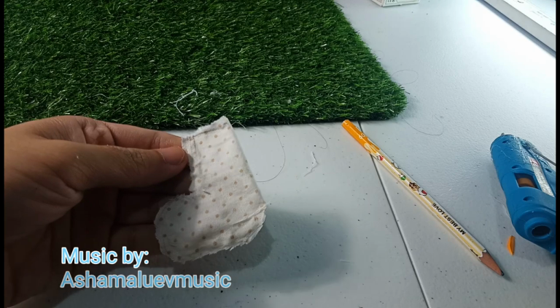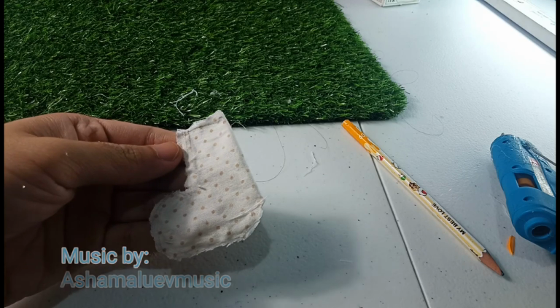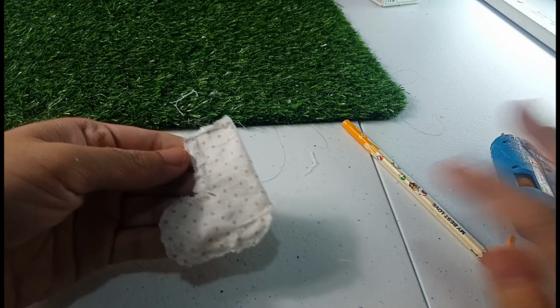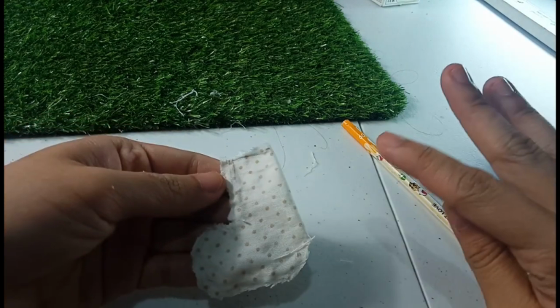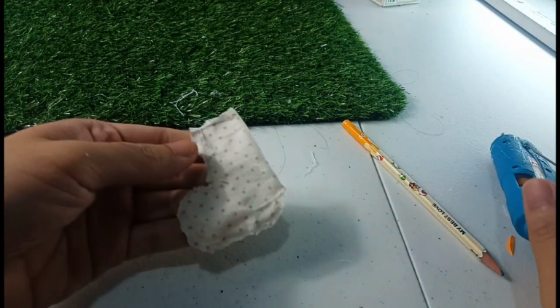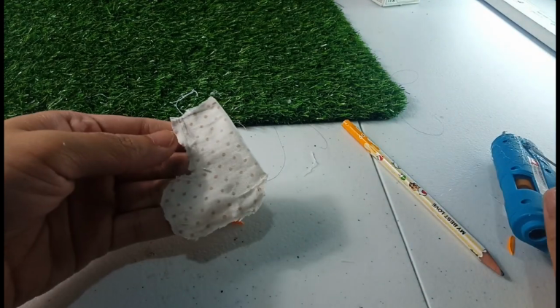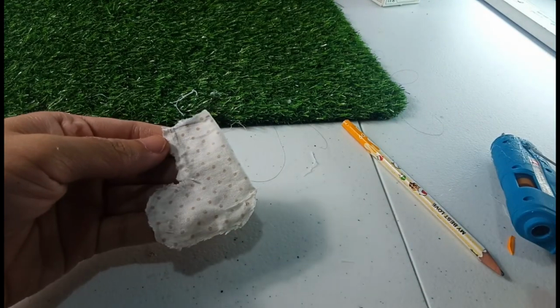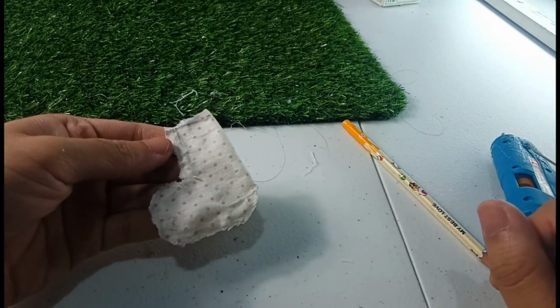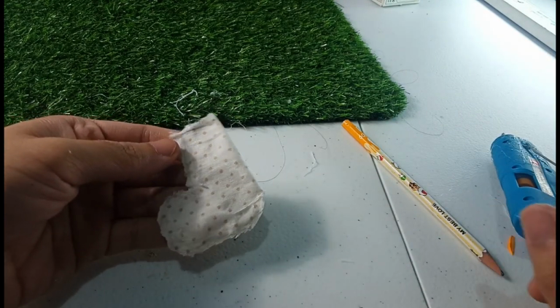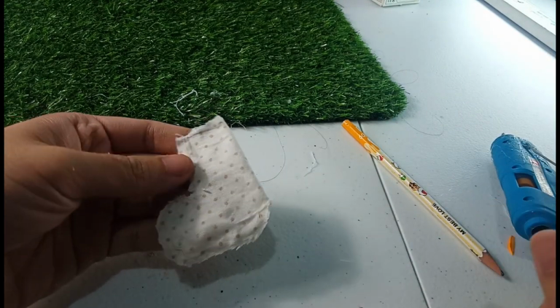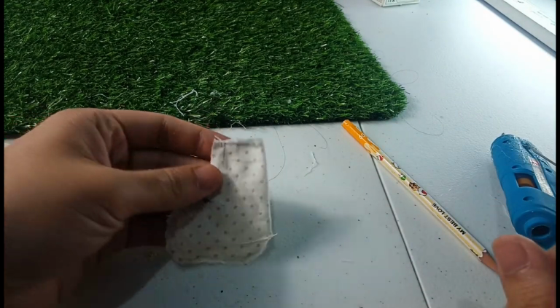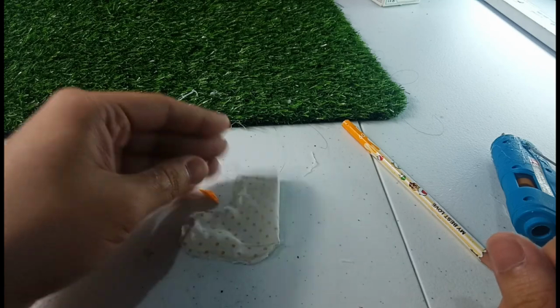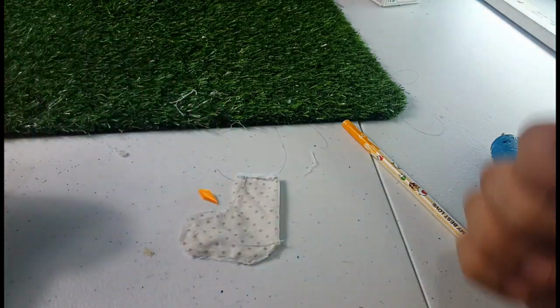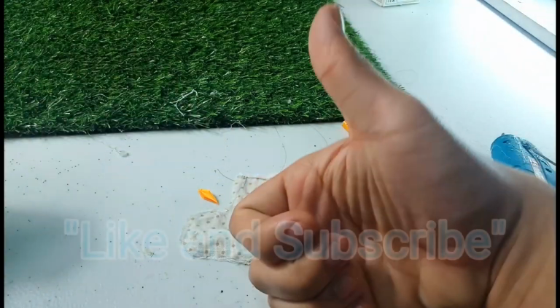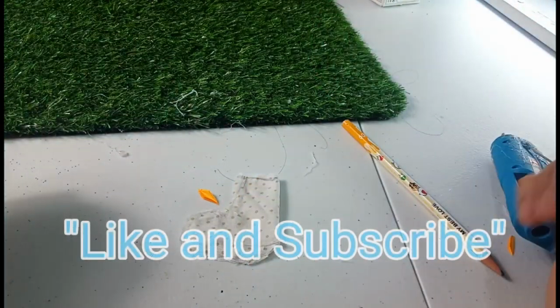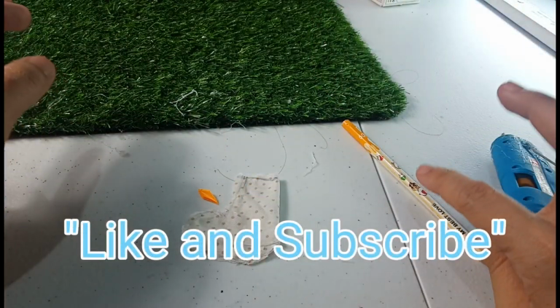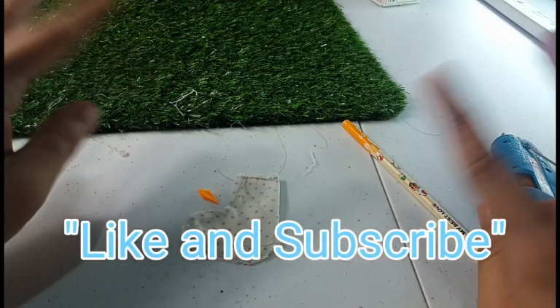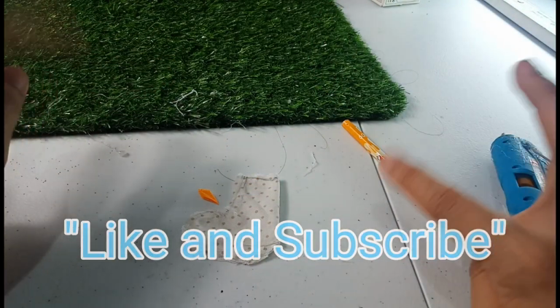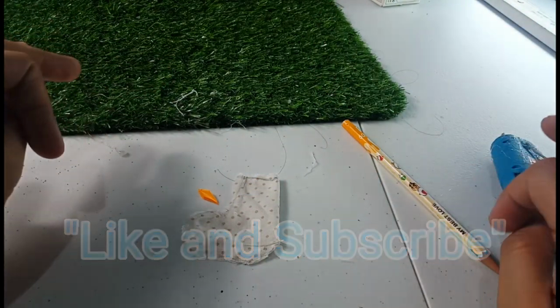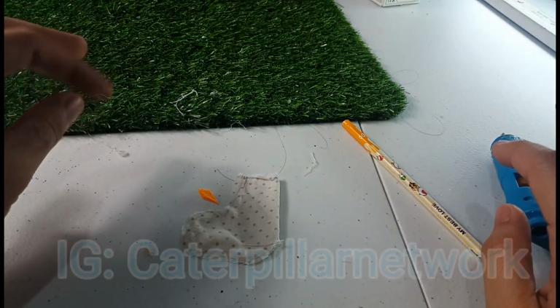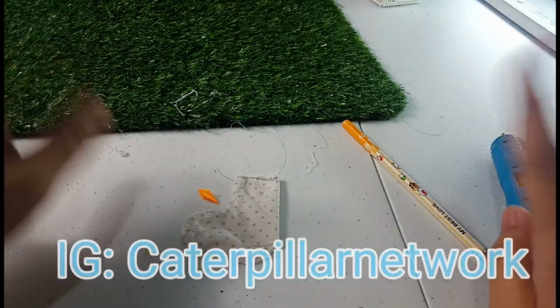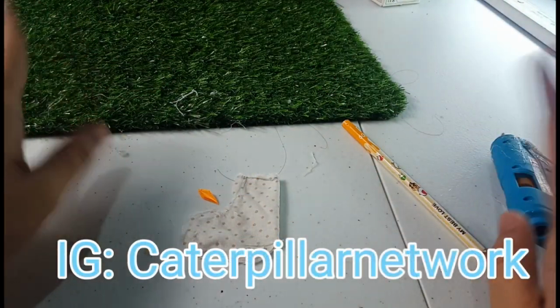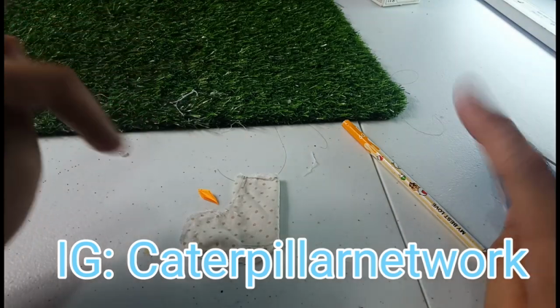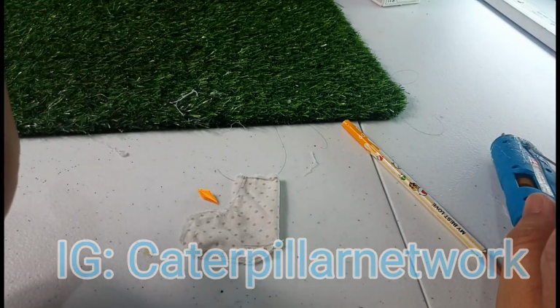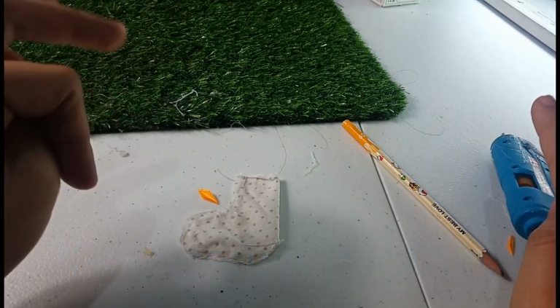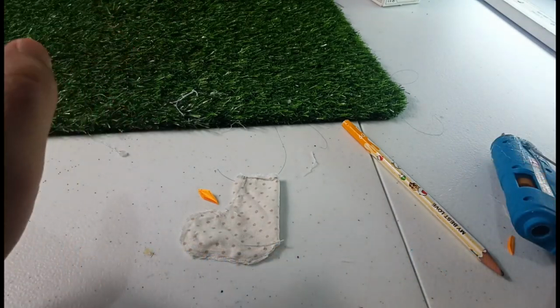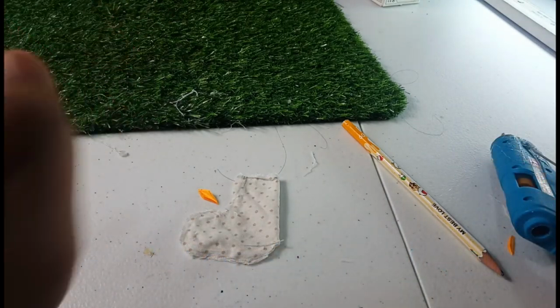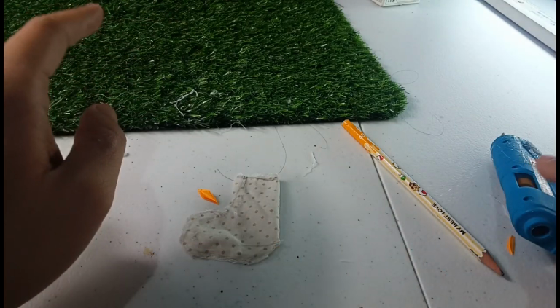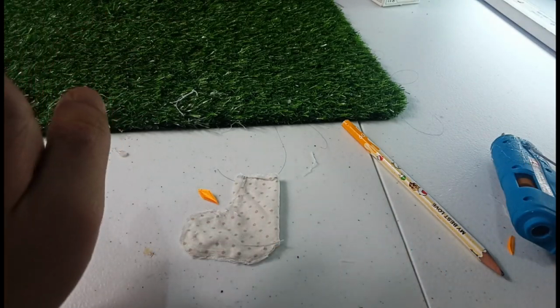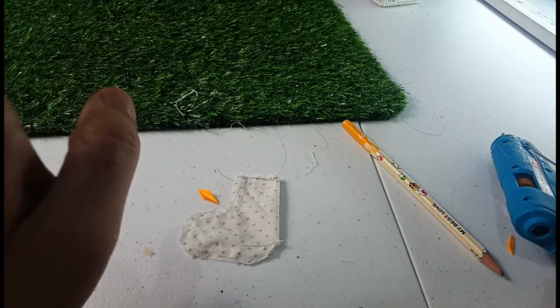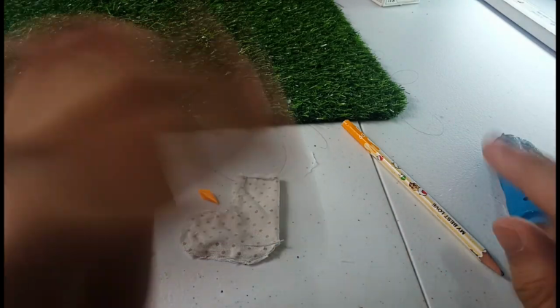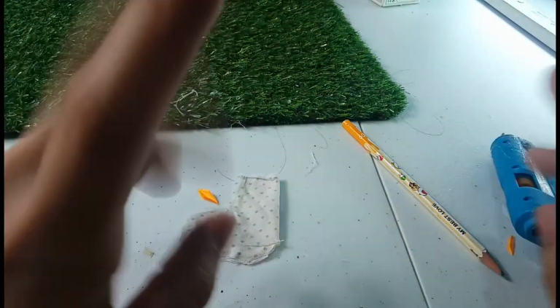Okay guys, we are already done! Thank you for watching our video. Don't forget to give a thumbs up, and you can follow us on Instagram at Caterpillar Network. Of course, don't forget to subscribe — I will see you next time in our next video, bye!